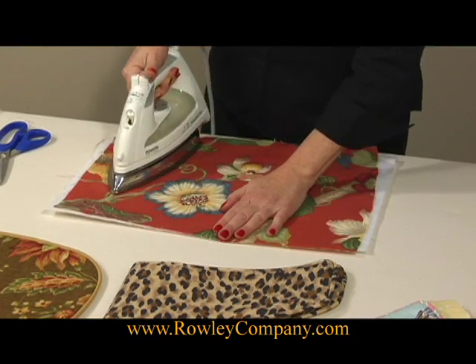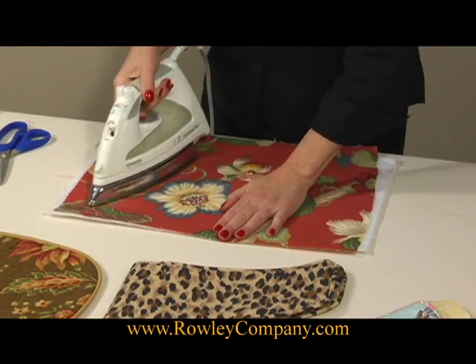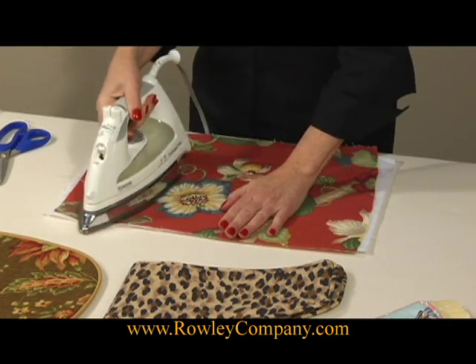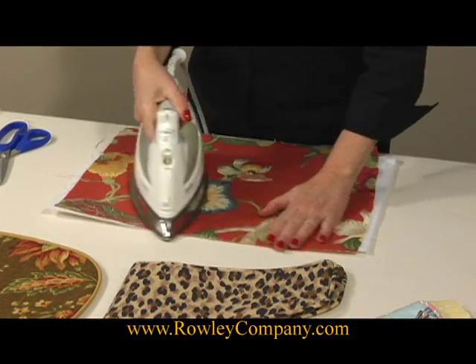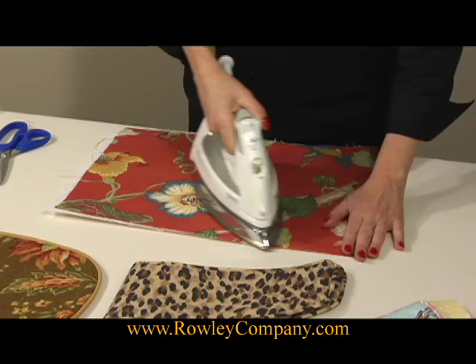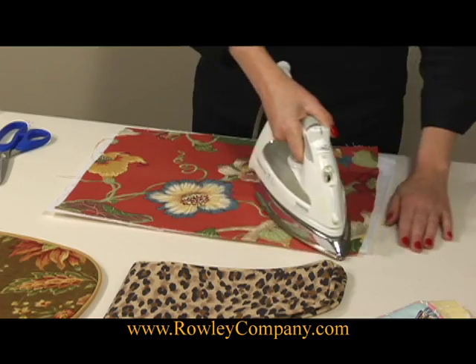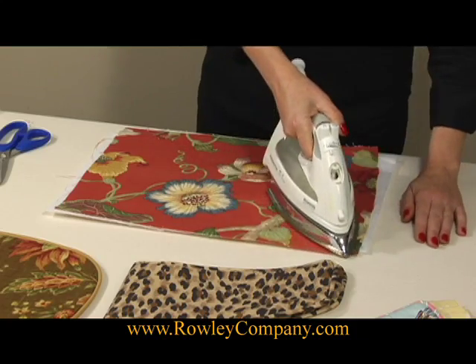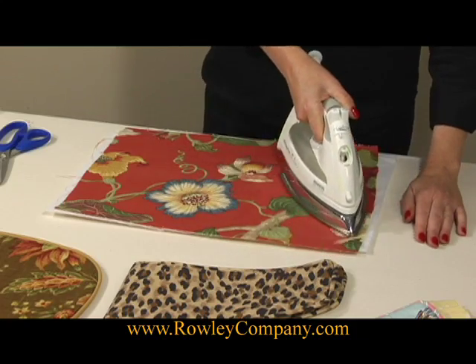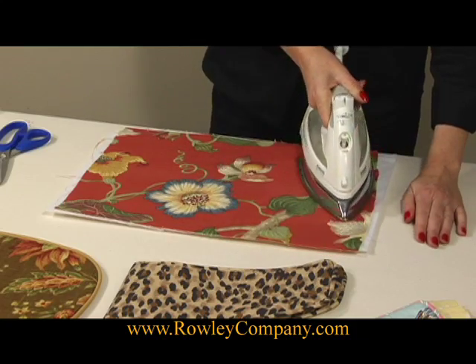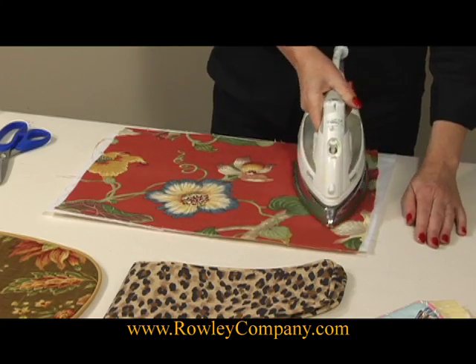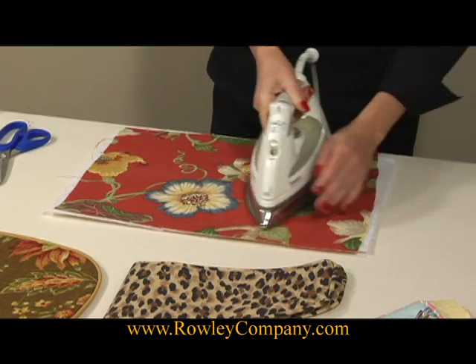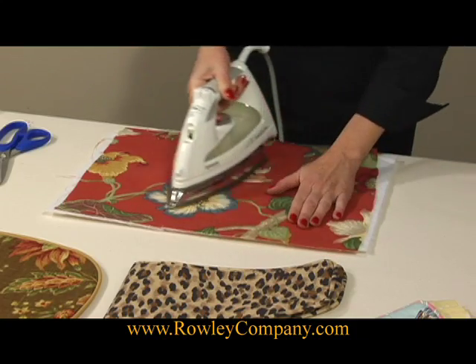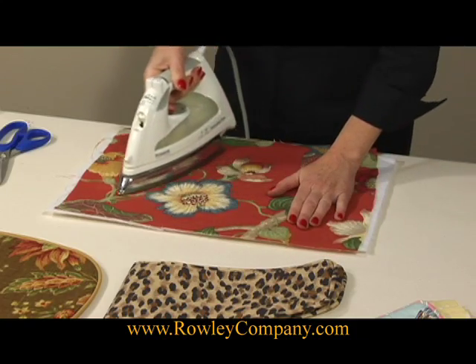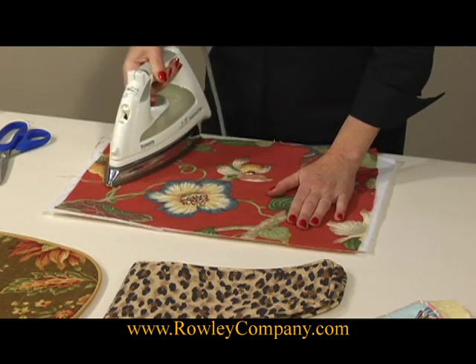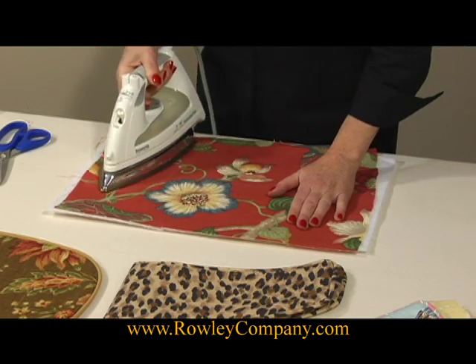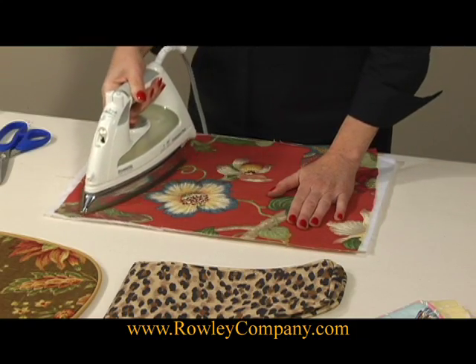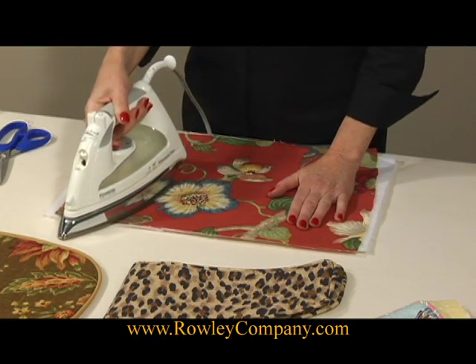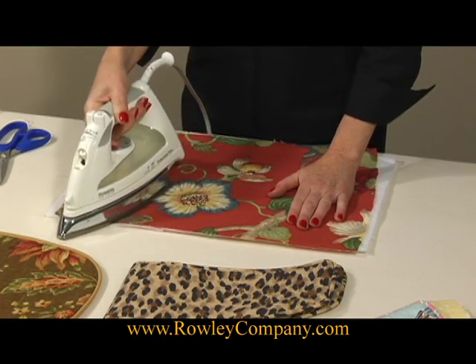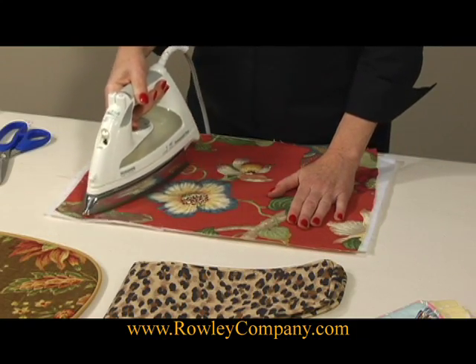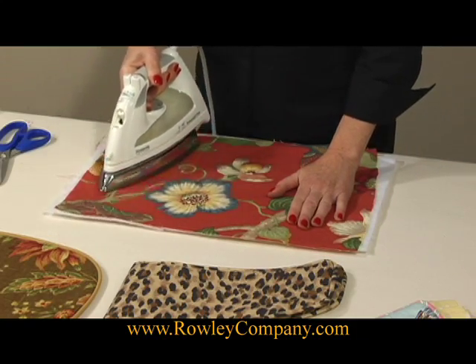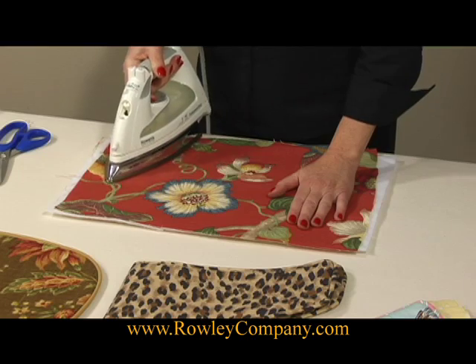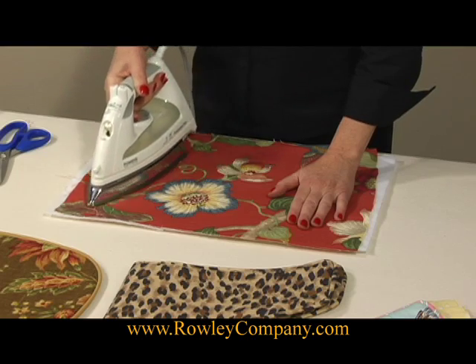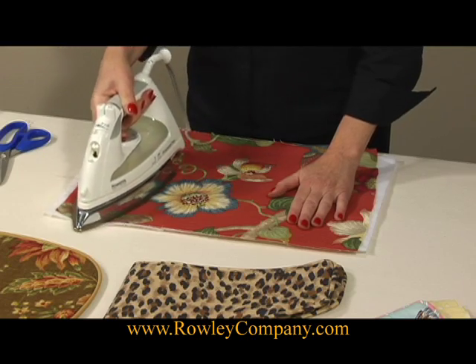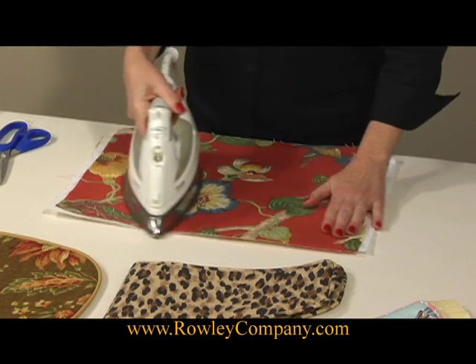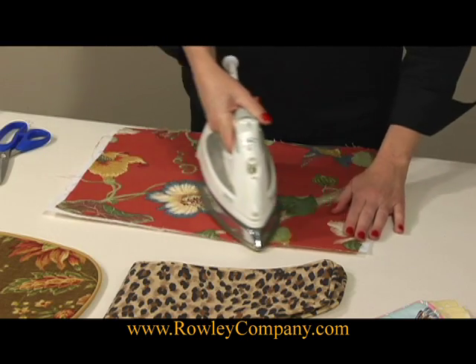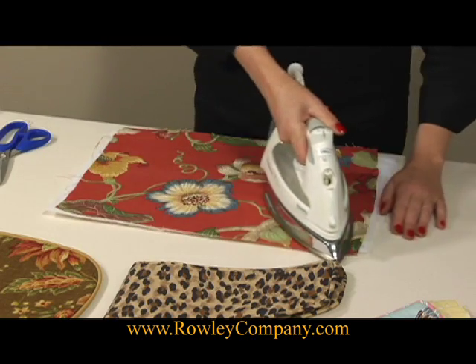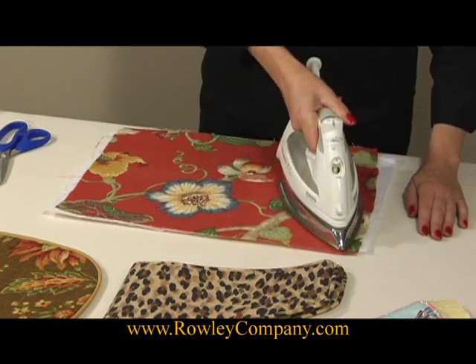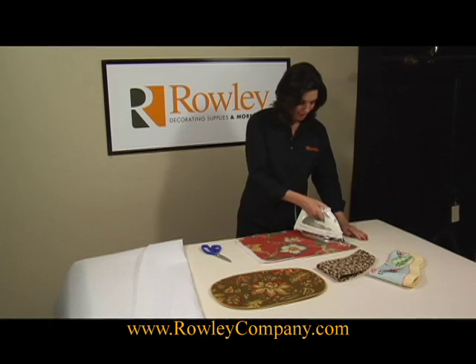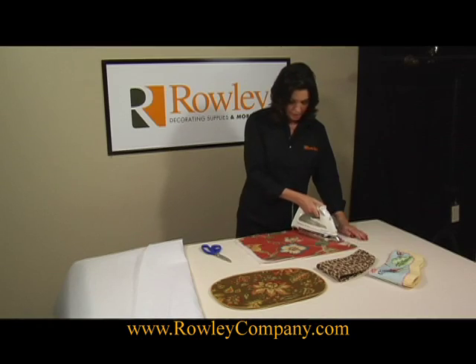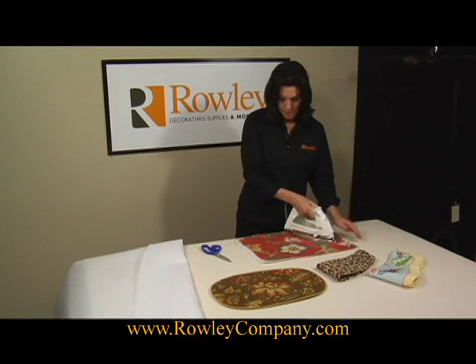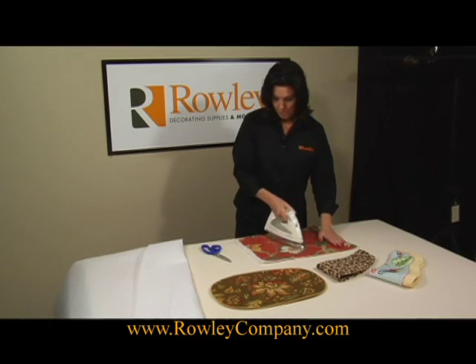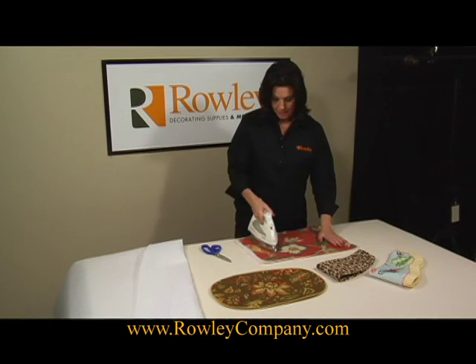I like to cut things a little bit larger than the finished size, iron it all in place, and then cut out the place mat or pillow front, or whatever you're making.